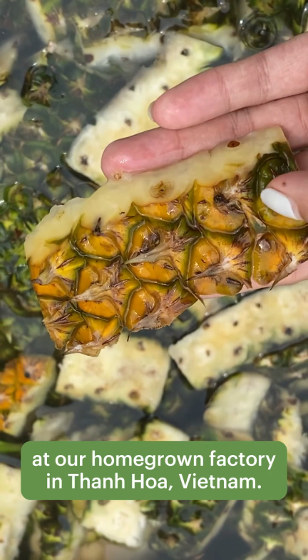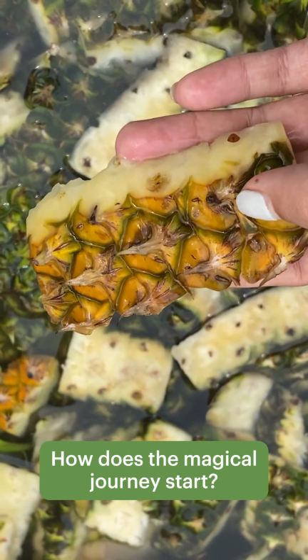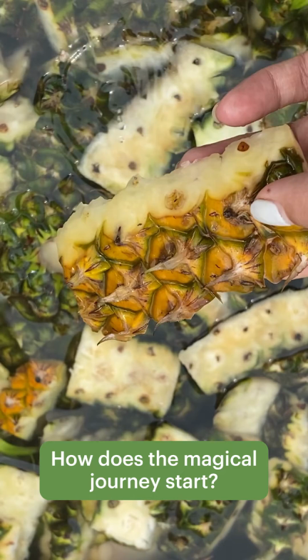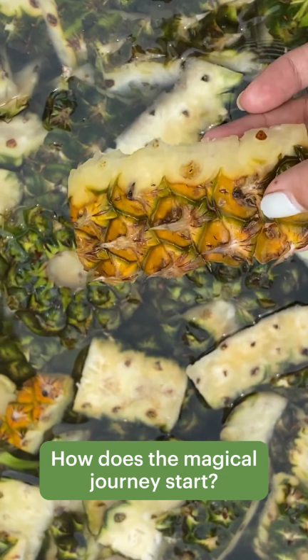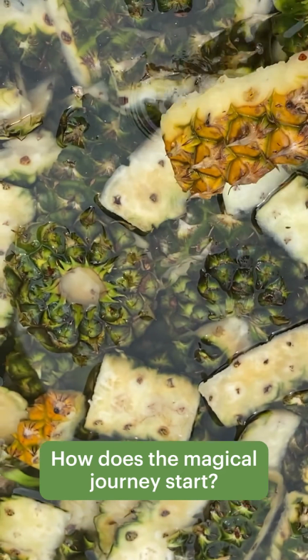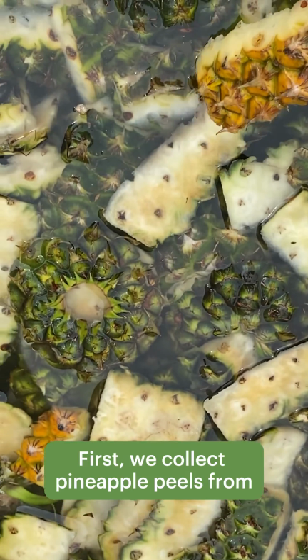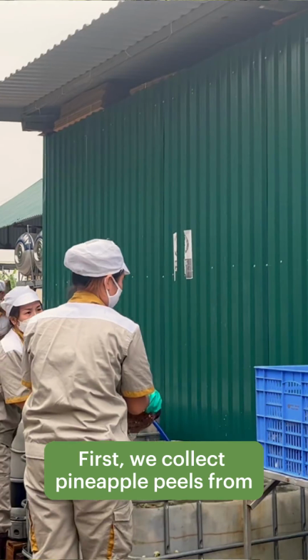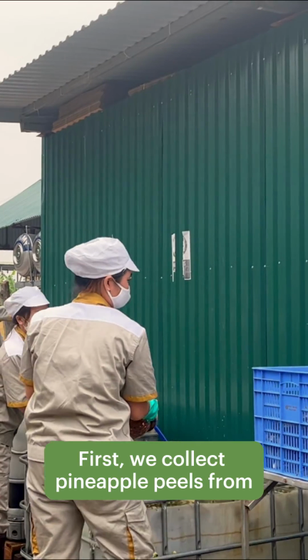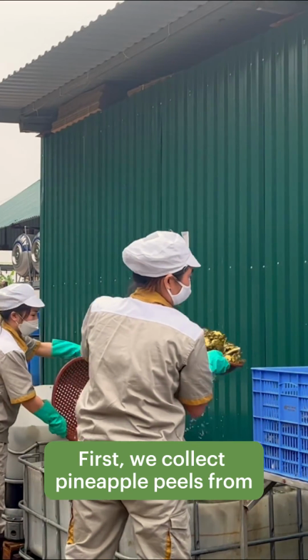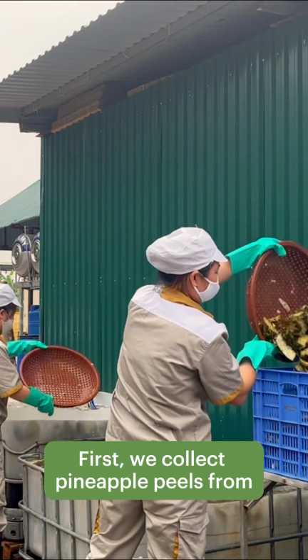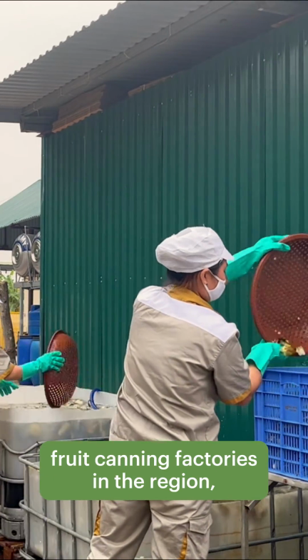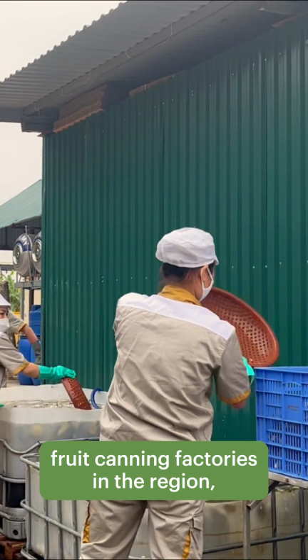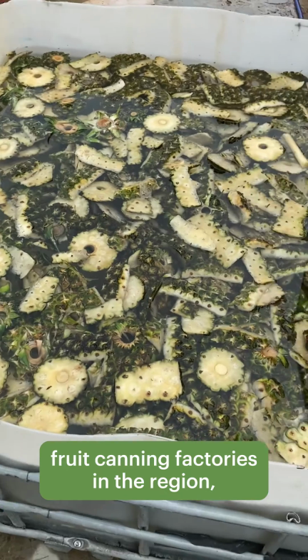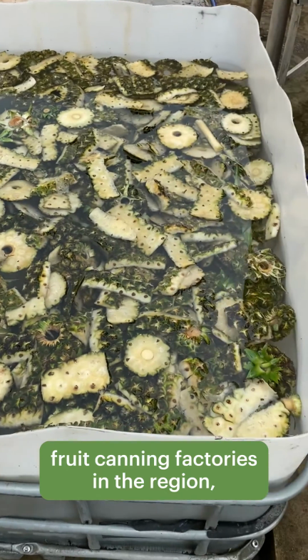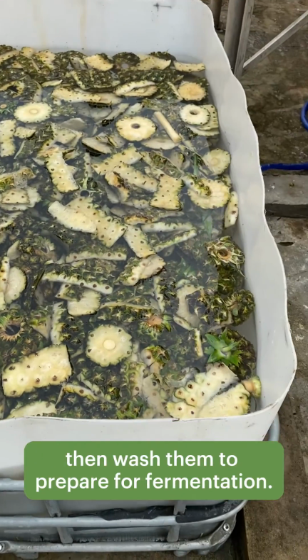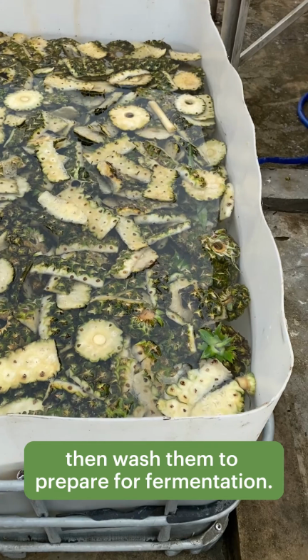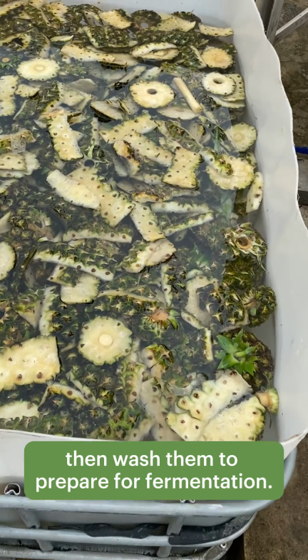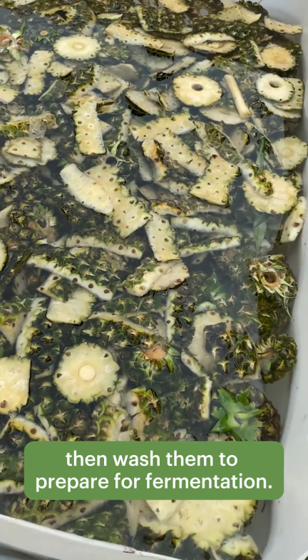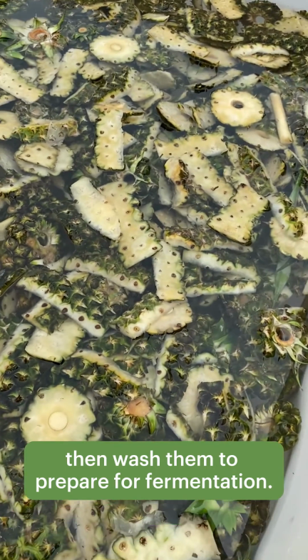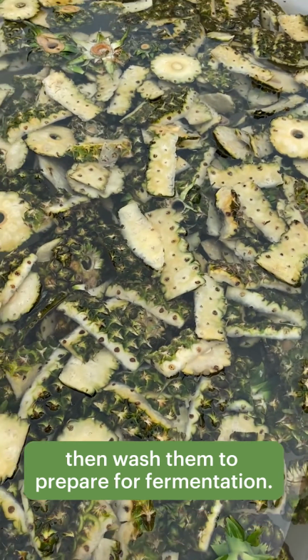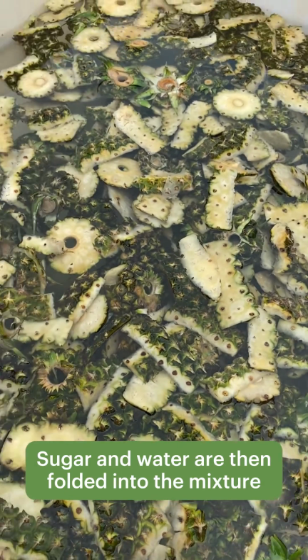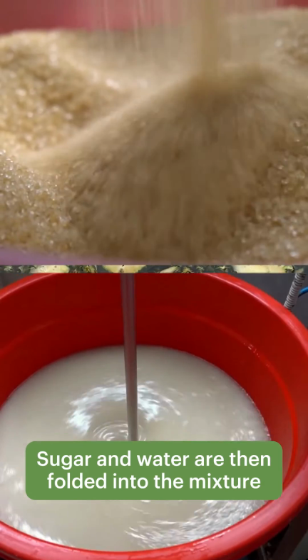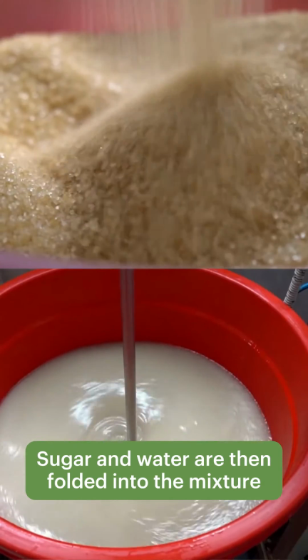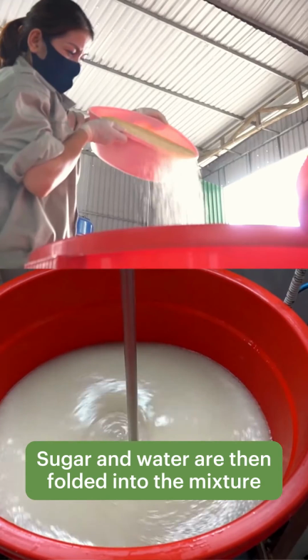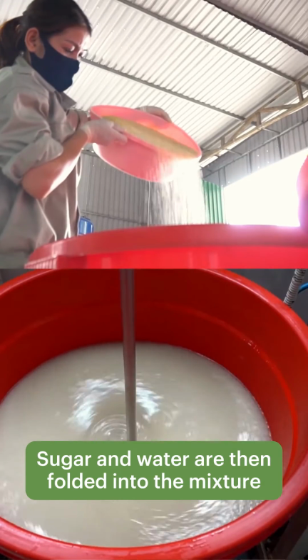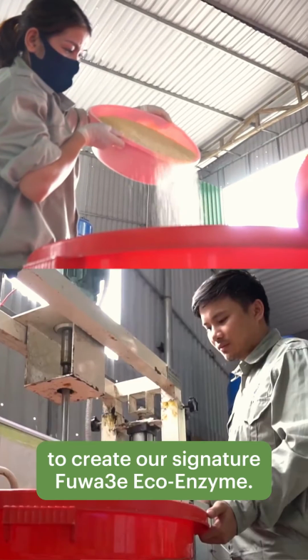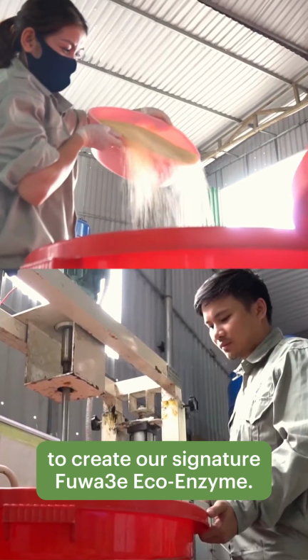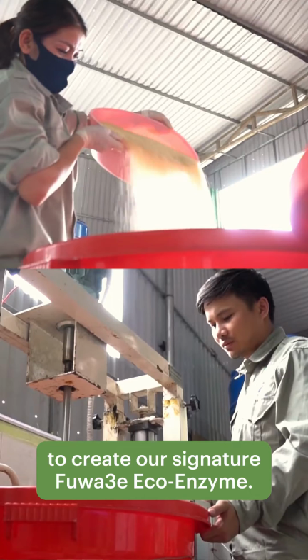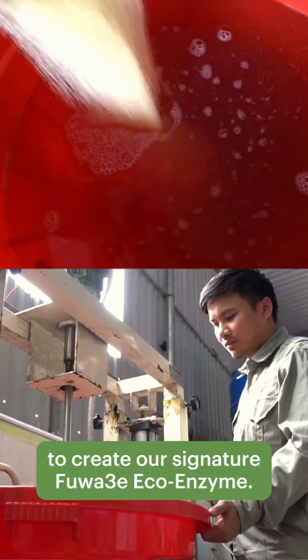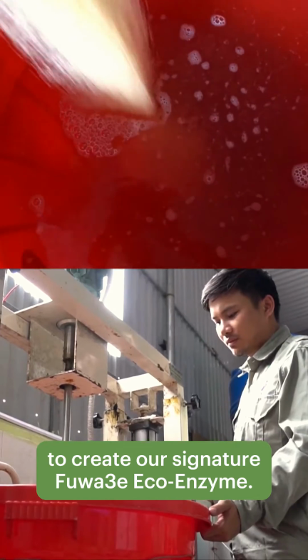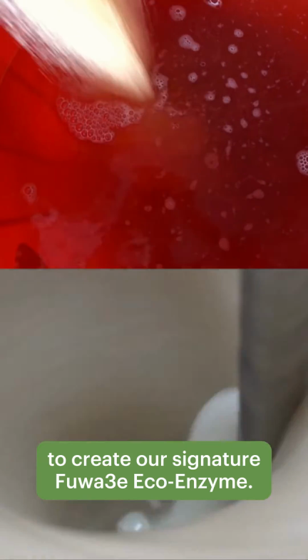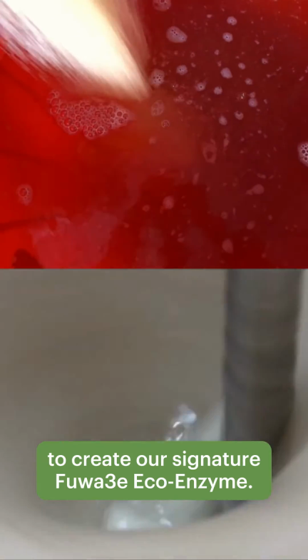How does the magical journey start? First, we collect pineapple peels from fruit canning factories in the region, then wash them to prepare for fermentation. Sugar and water are then folded into the mixture to create our signature Fuwa 3E eco-enzyme.